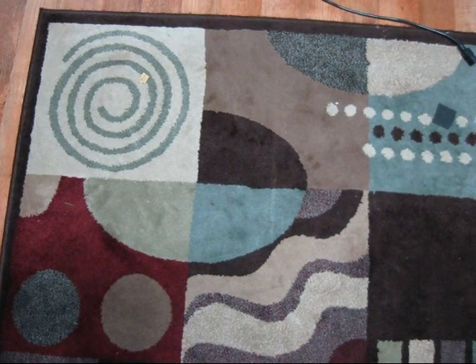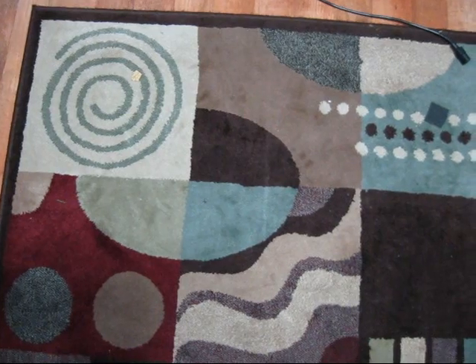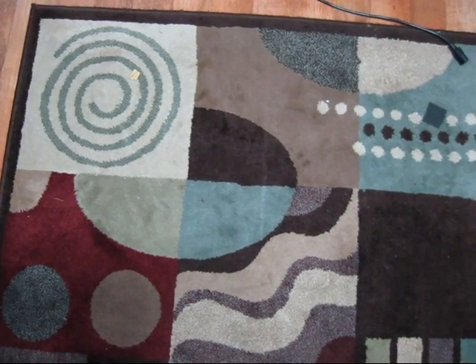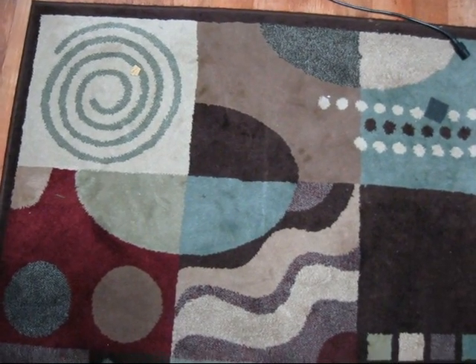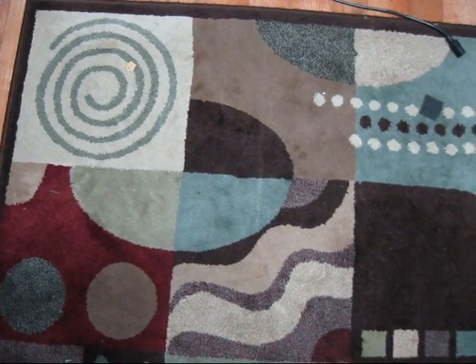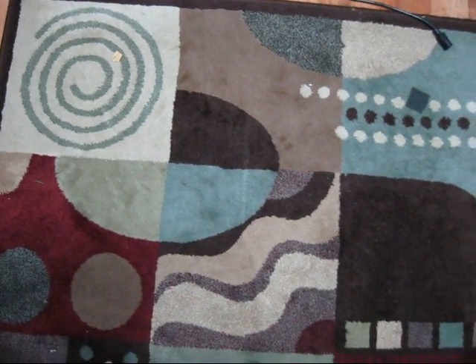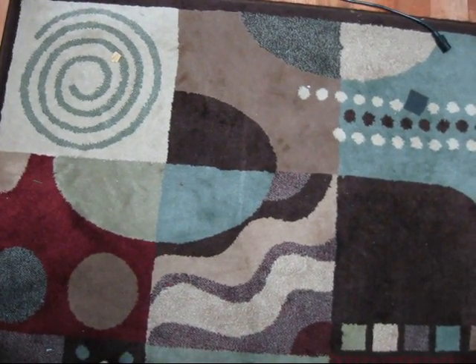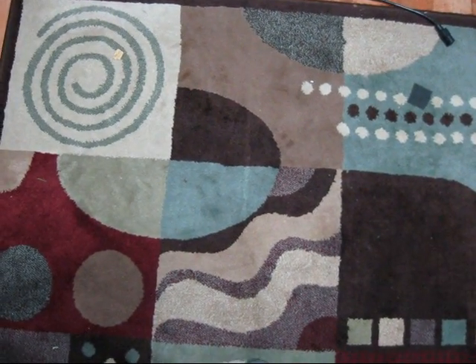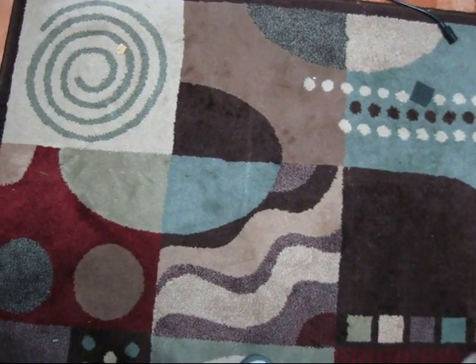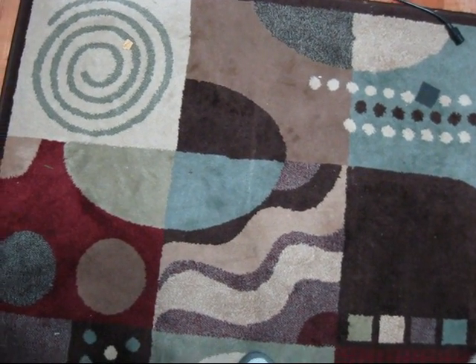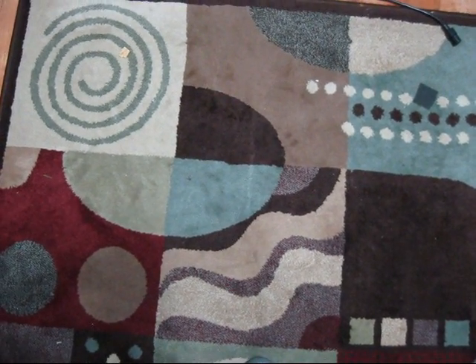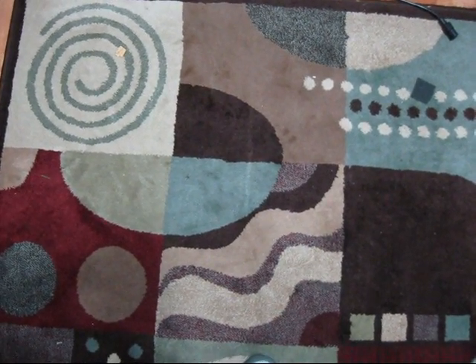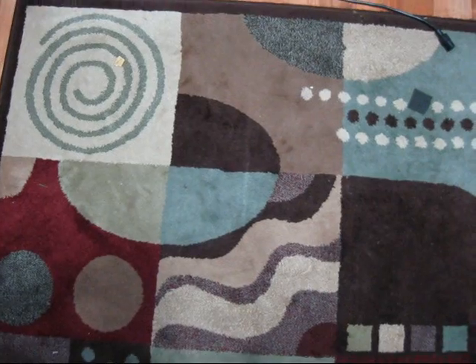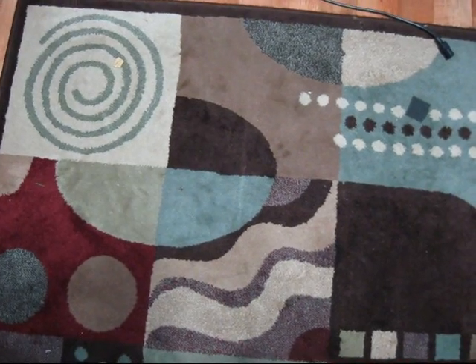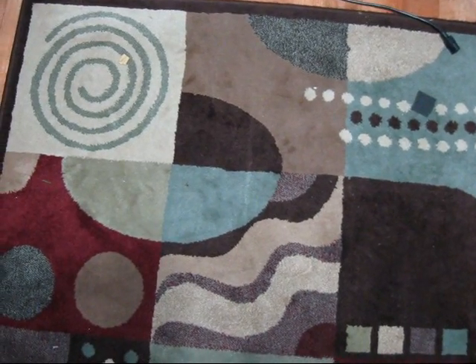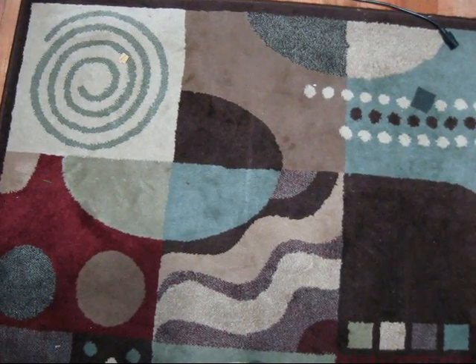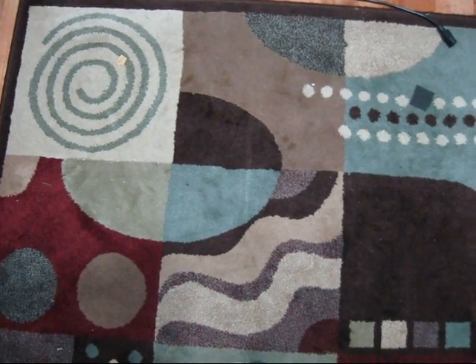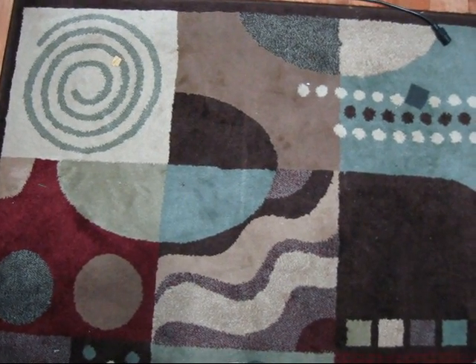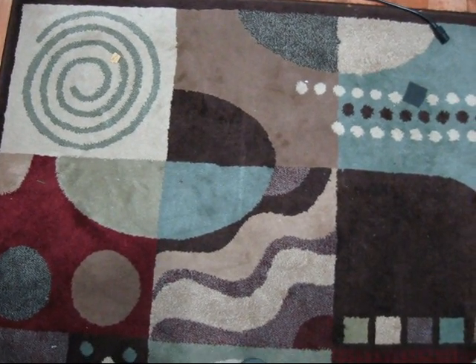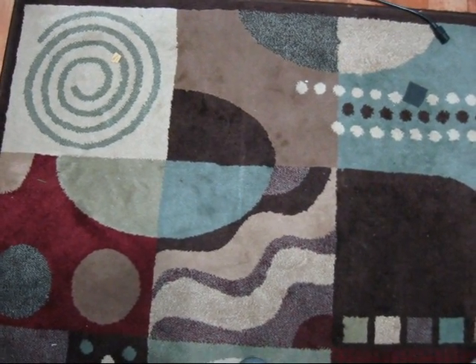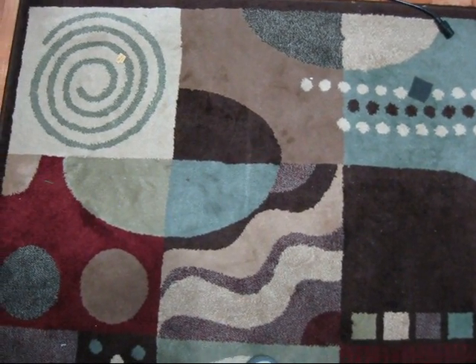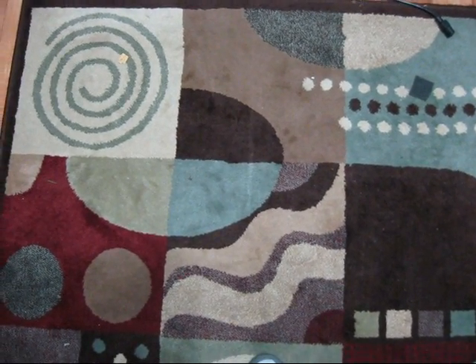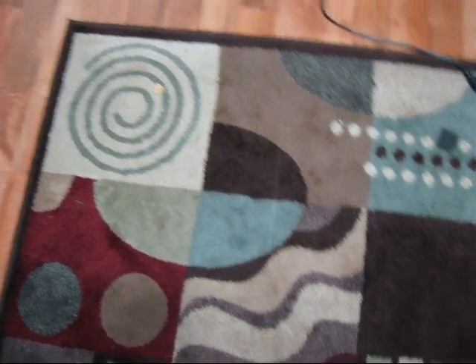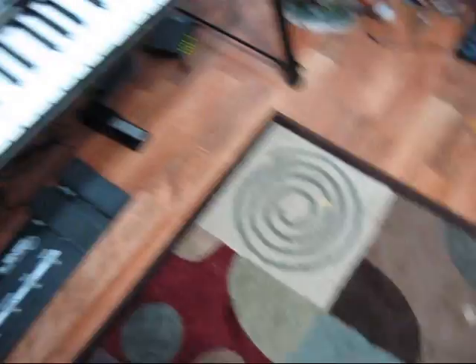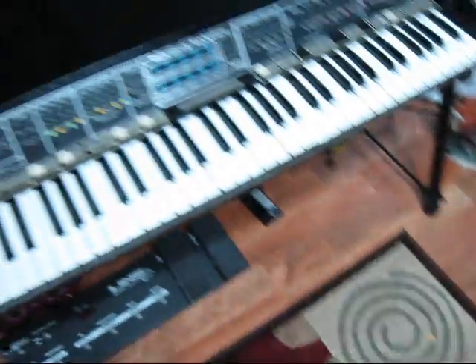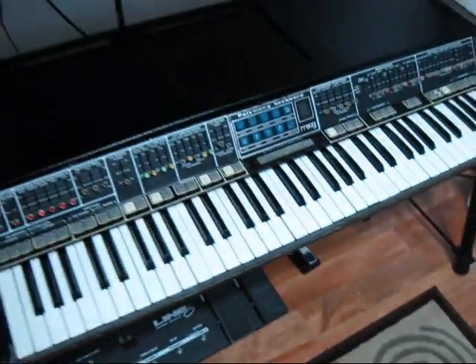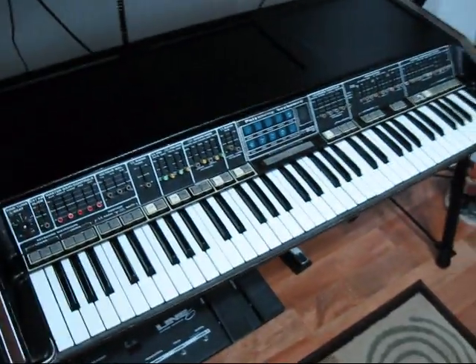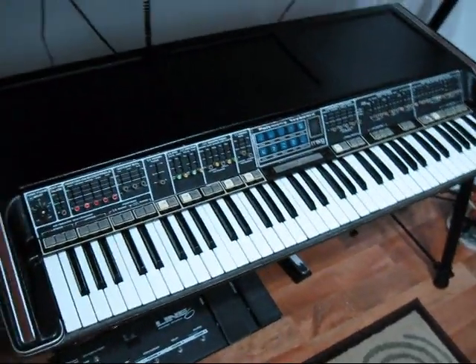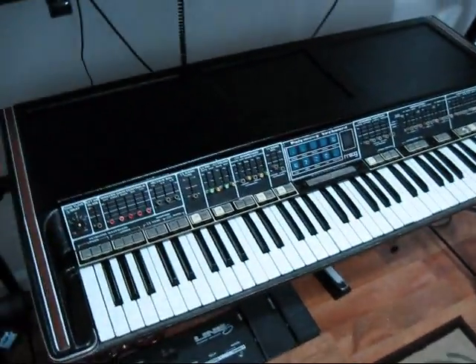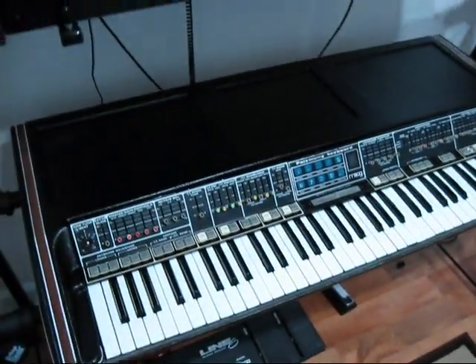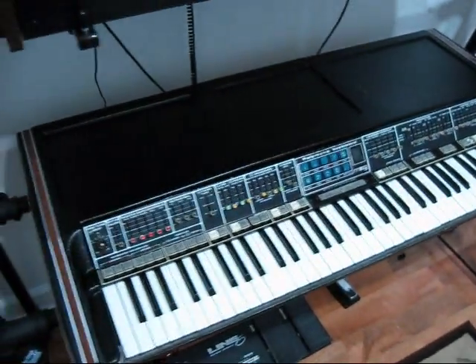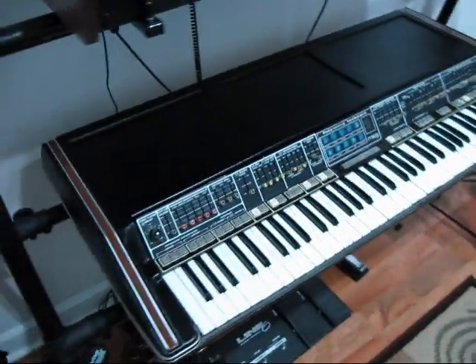Hello everyone. Today I'm going to be showing you something I've been working on for quite a while now. I actually got the chassis complete. Here's the Polymo 203A in its glory.